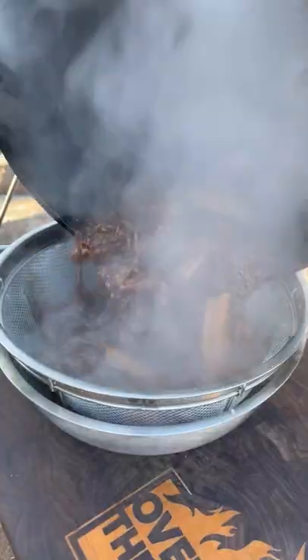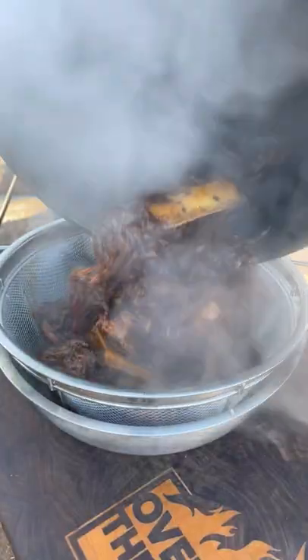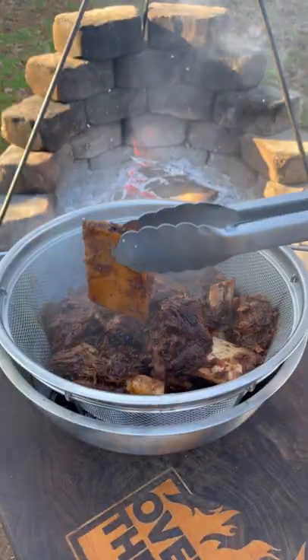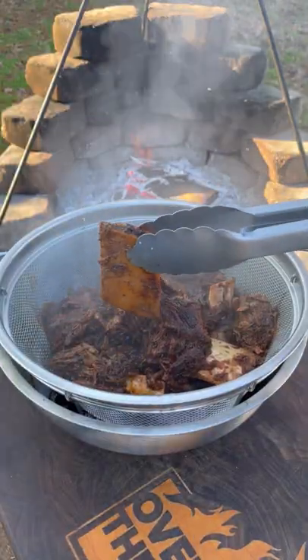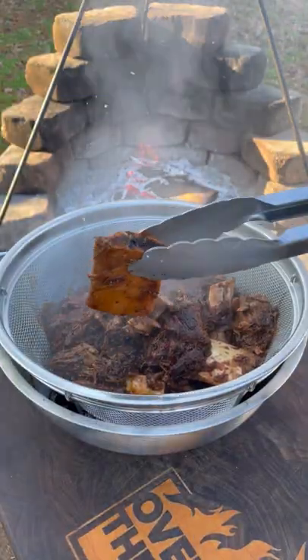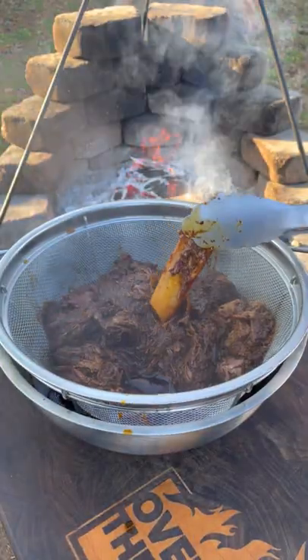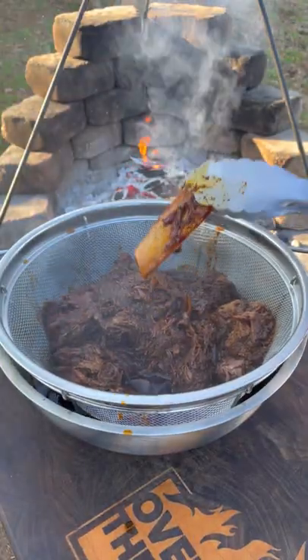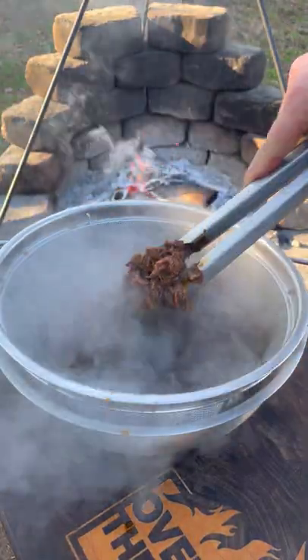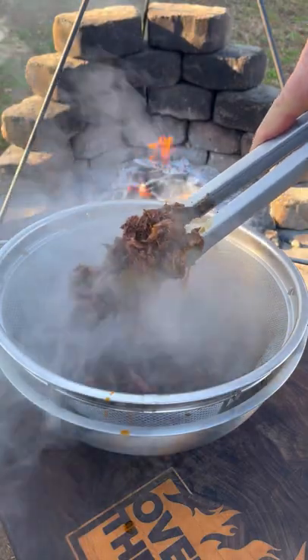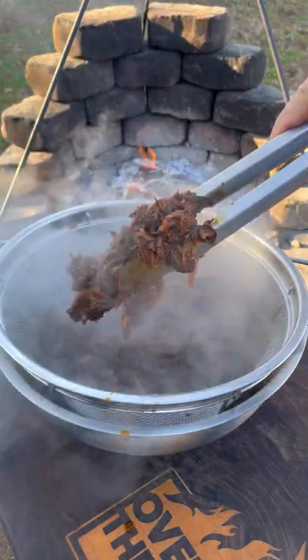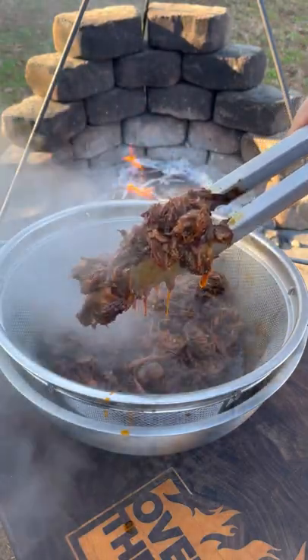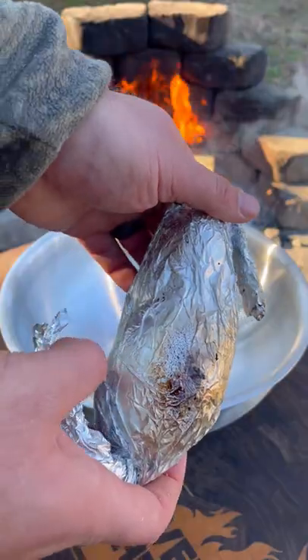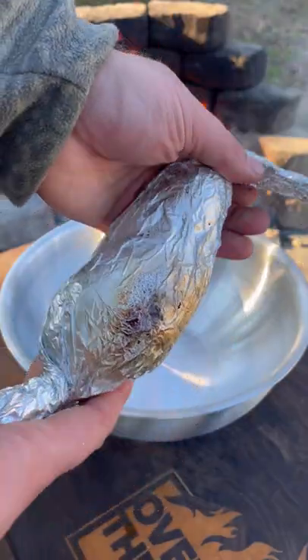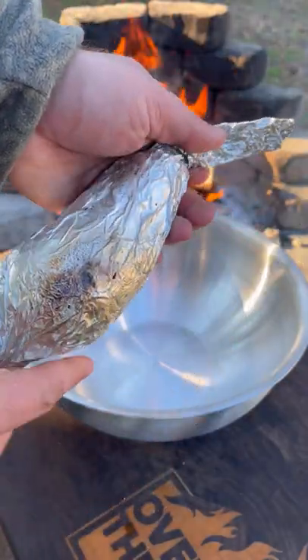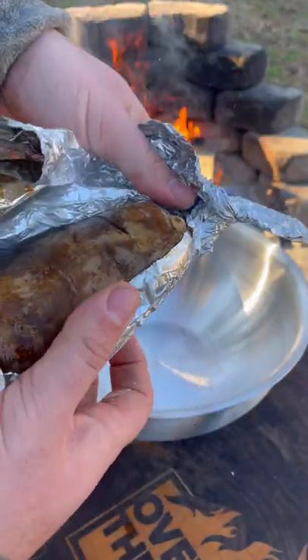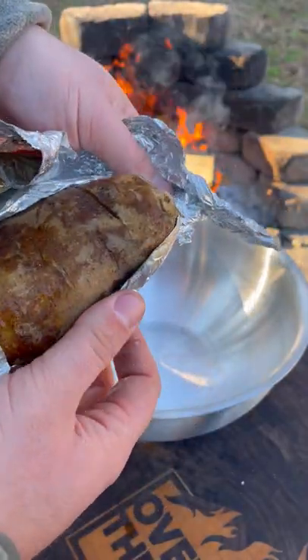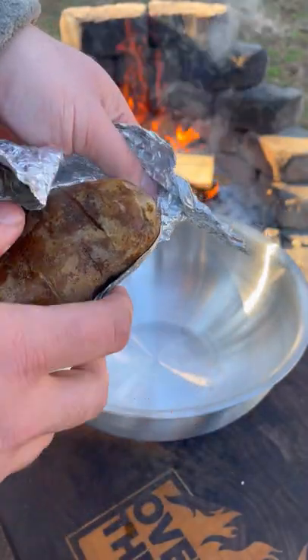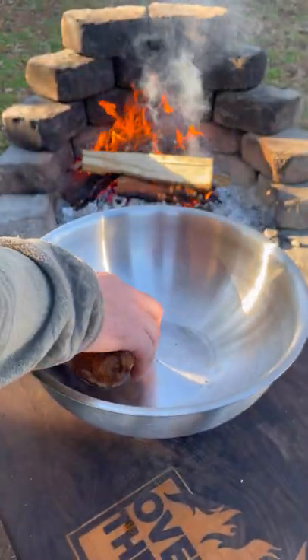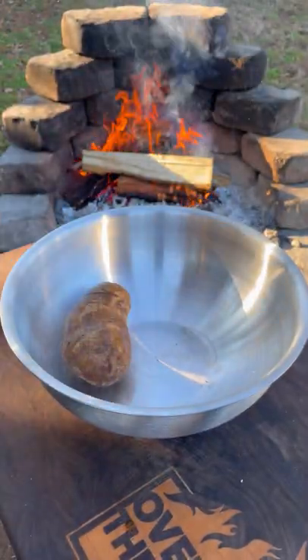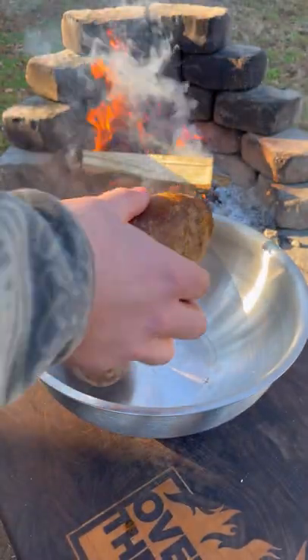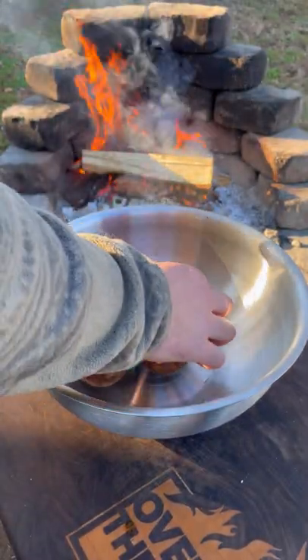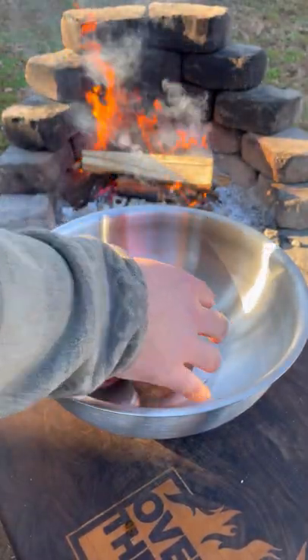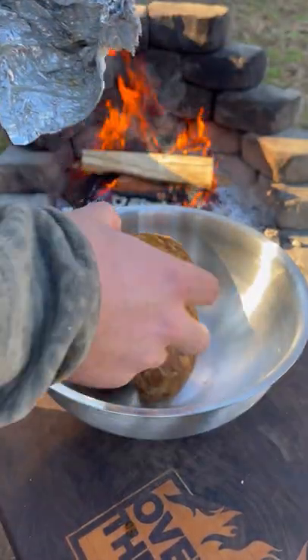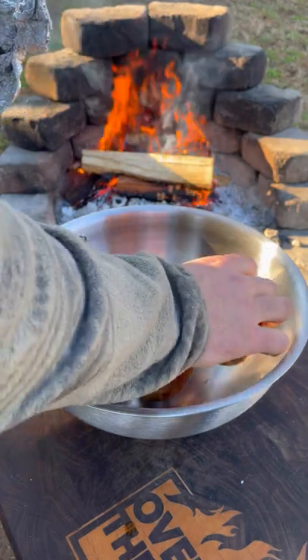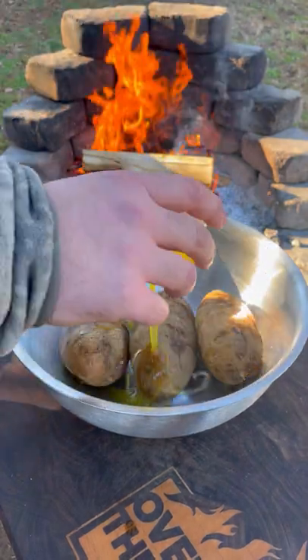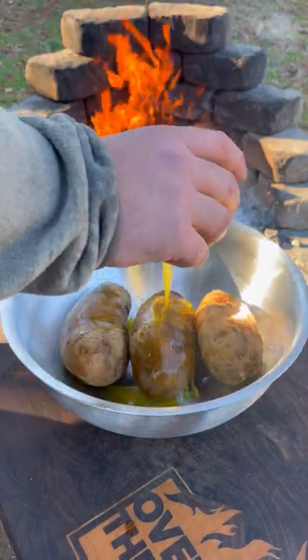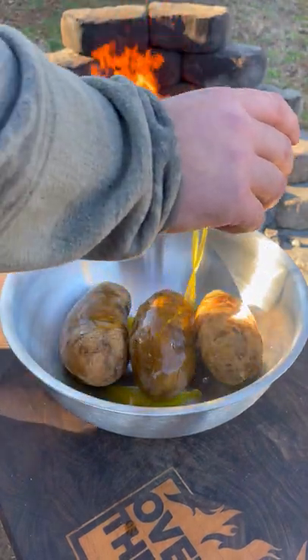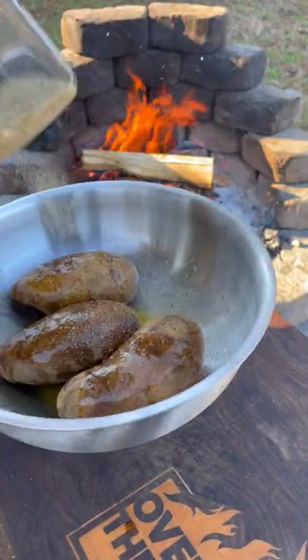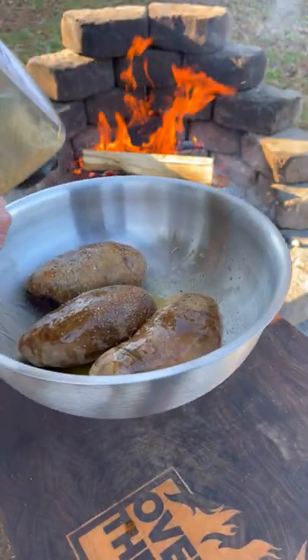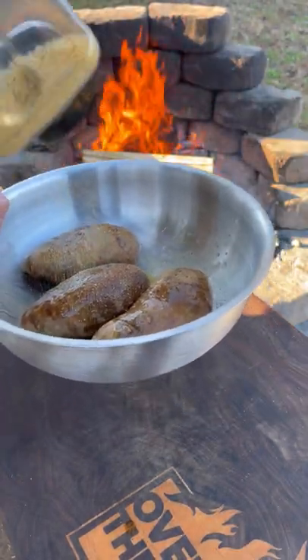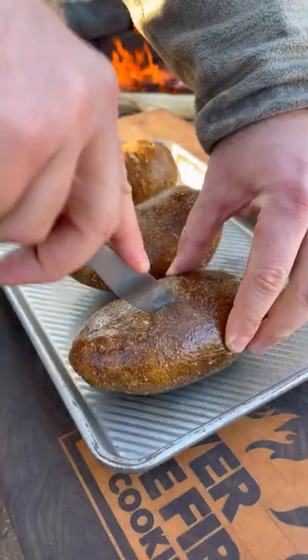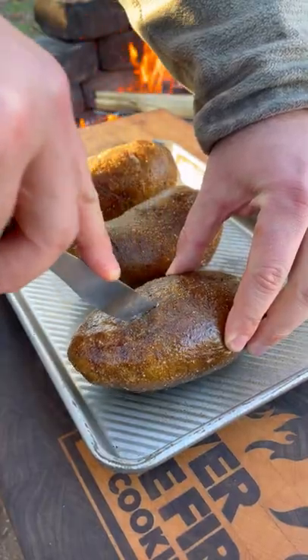Once the beef is done, we're going to pull out the bones and separate the beef from the consommé. I'm going to add the potatoes into a bowl, lathering with melted butter and seasoning with salt, pepper, and garlic.